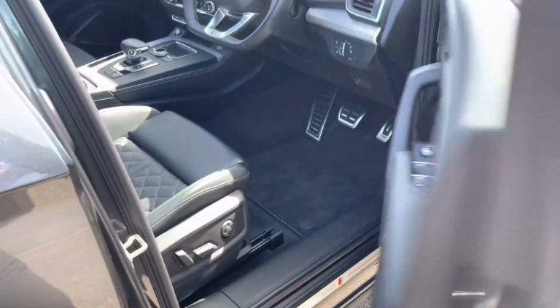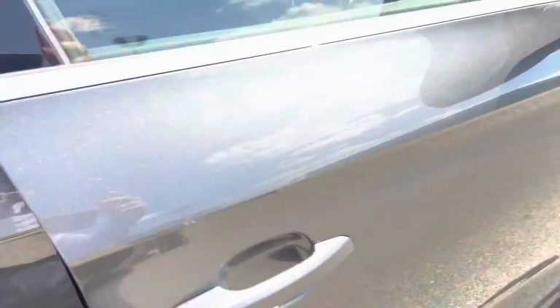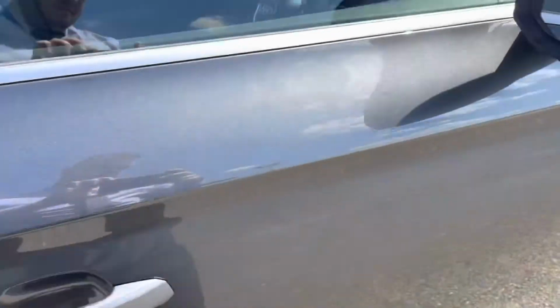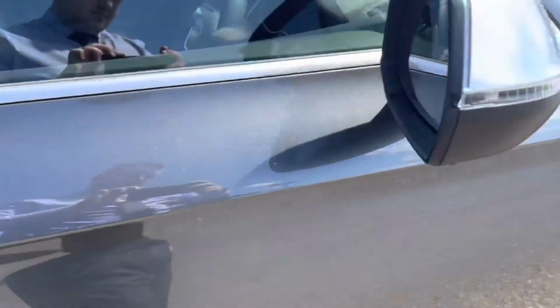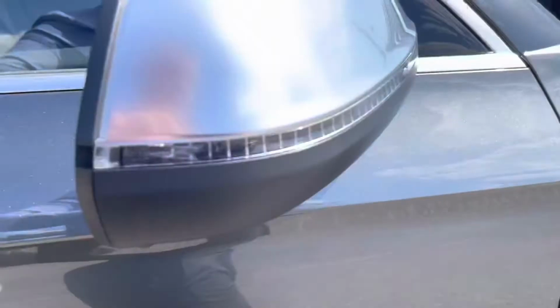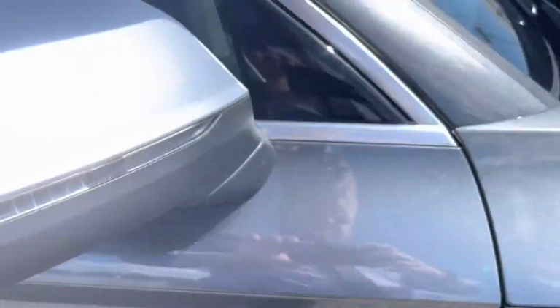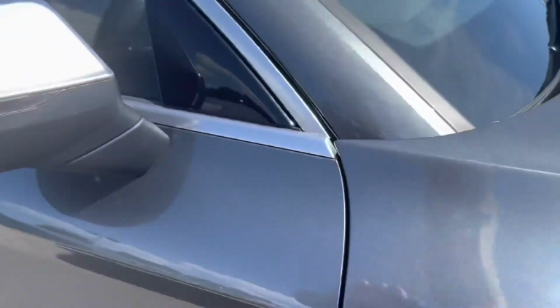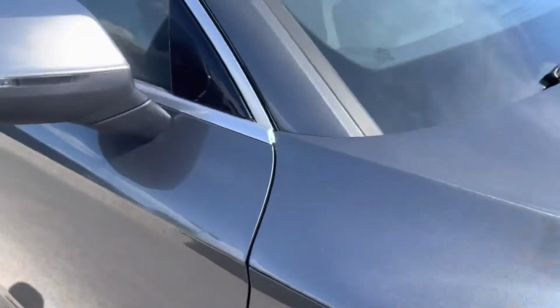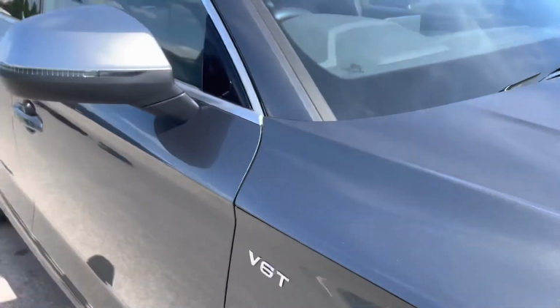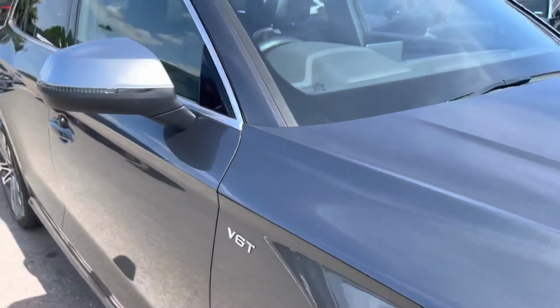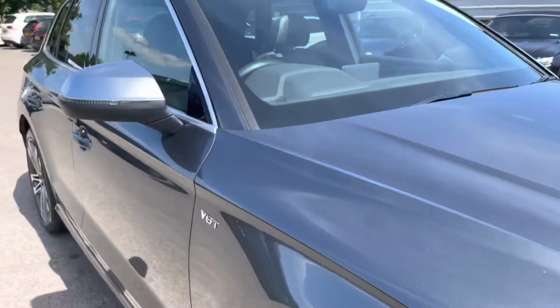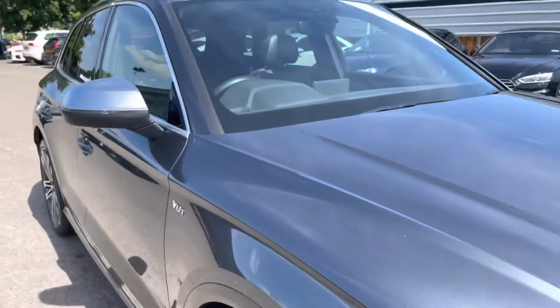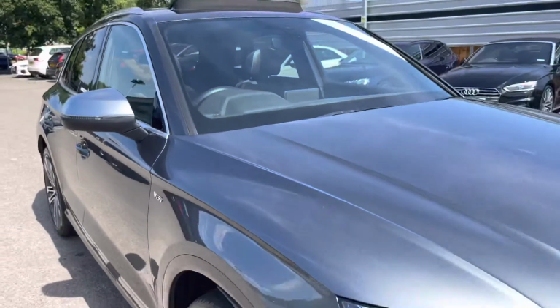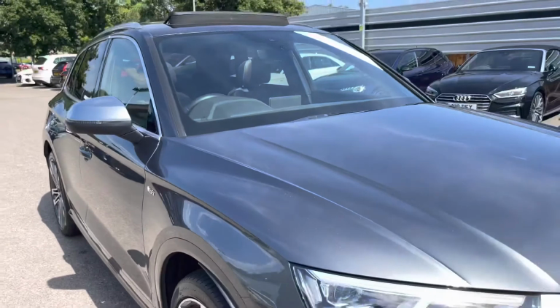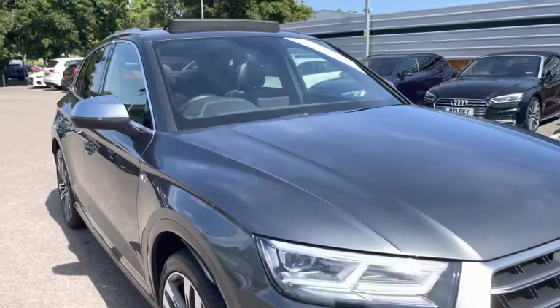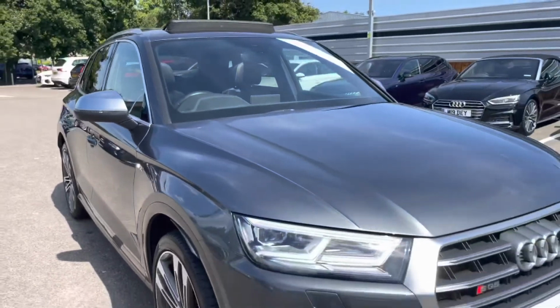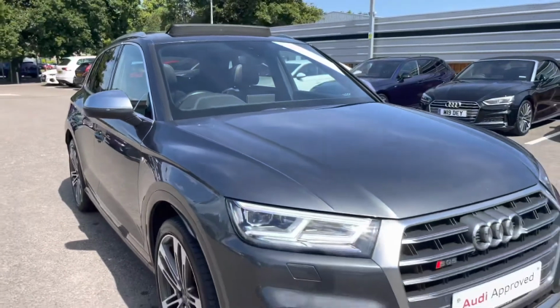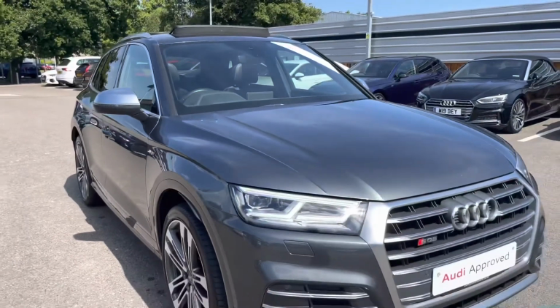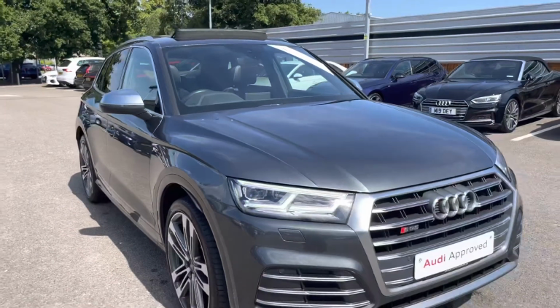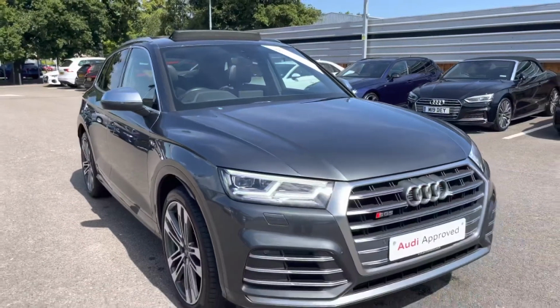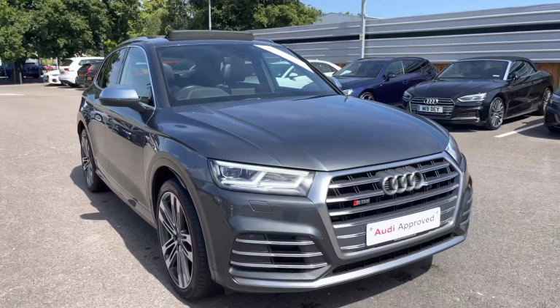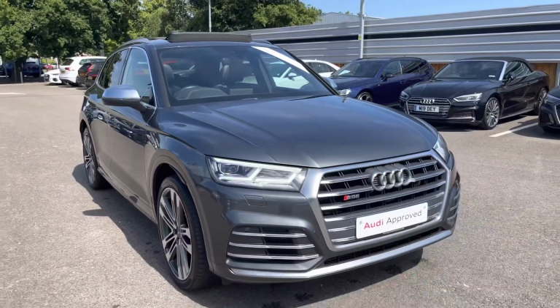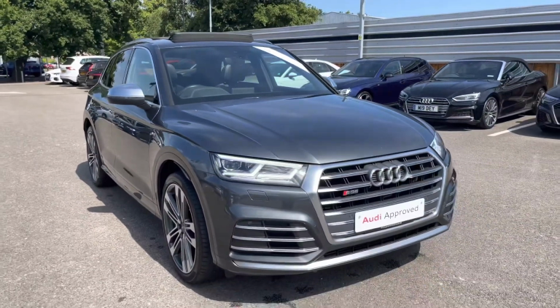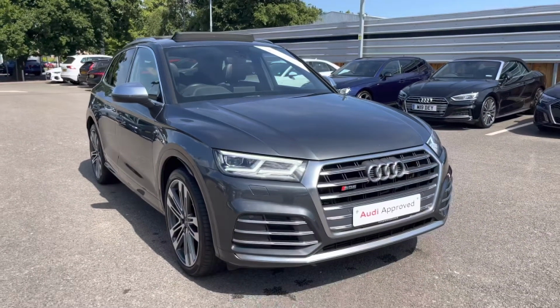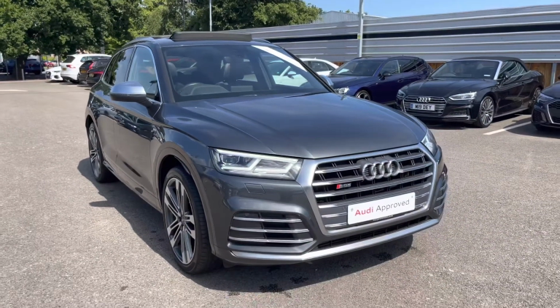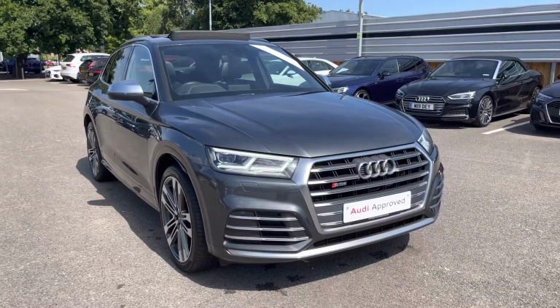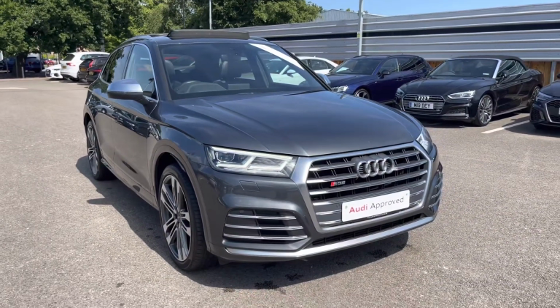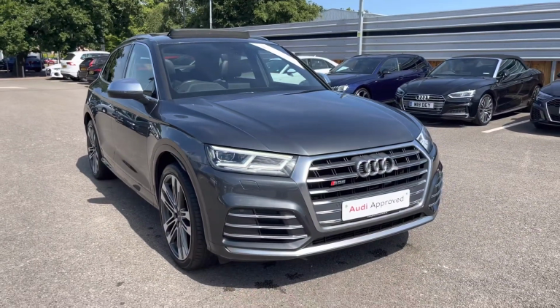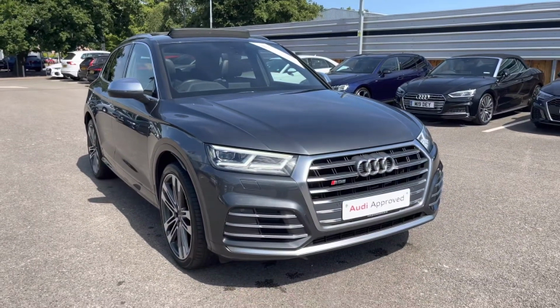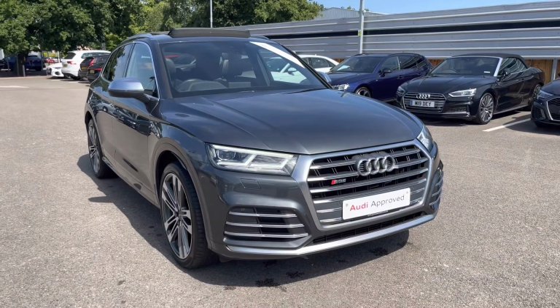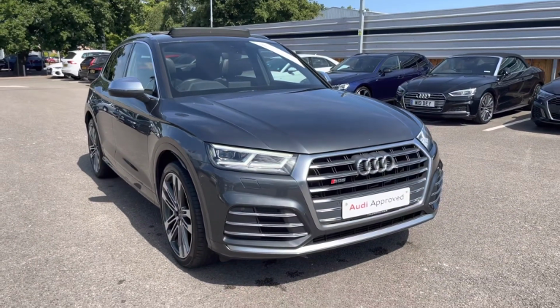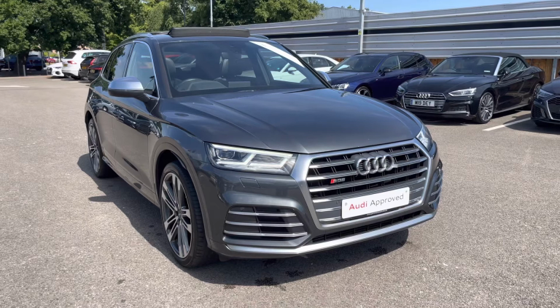As we move out of the vehicle, I would like to thank you for taking this 360 degree tour with me. I will now take you inside and discuss the buttons and the technology available on this Audi SQ5.